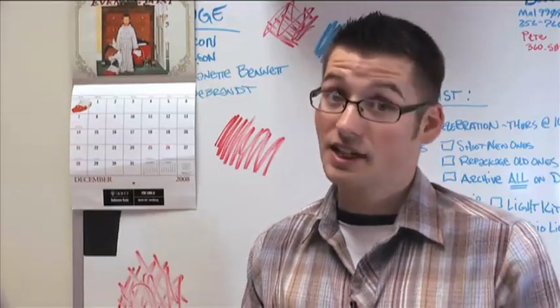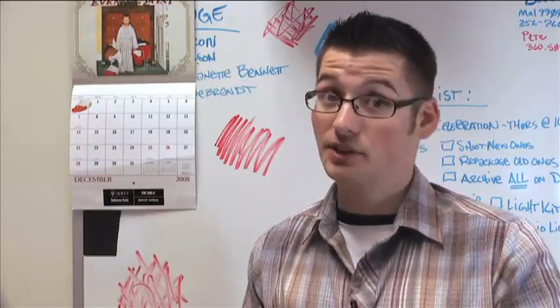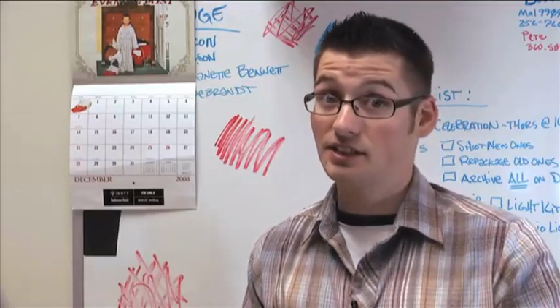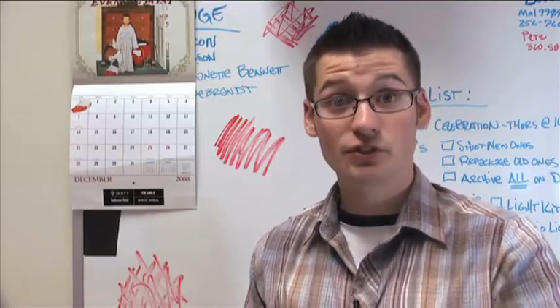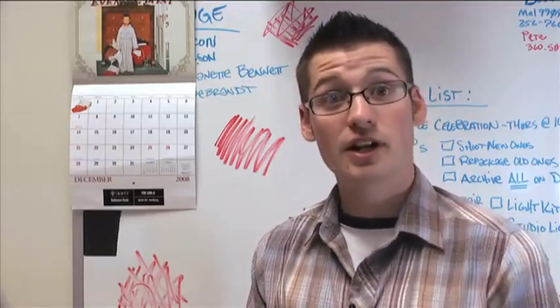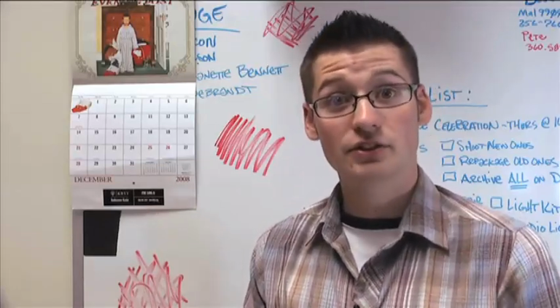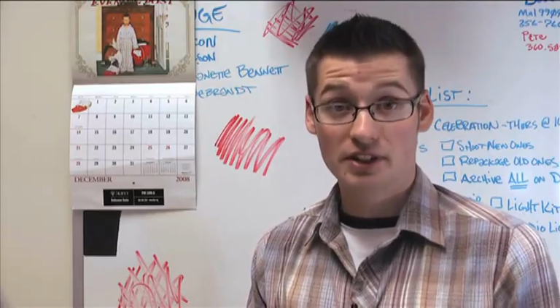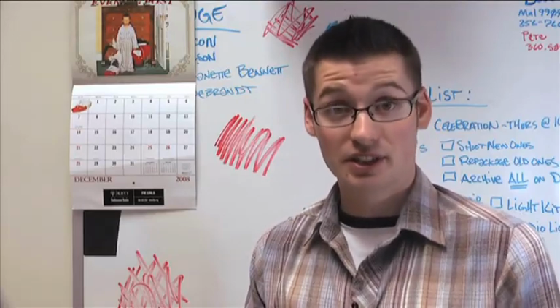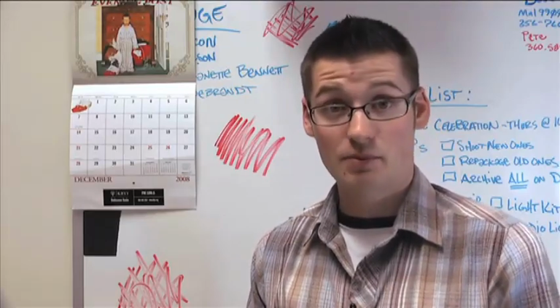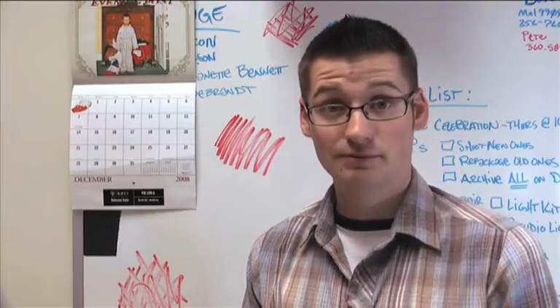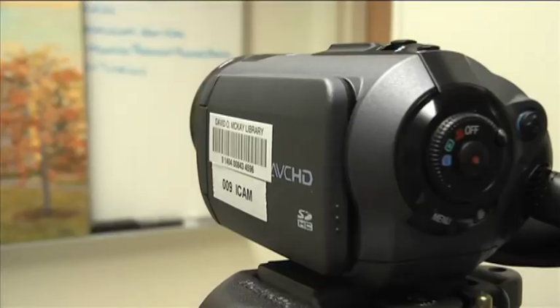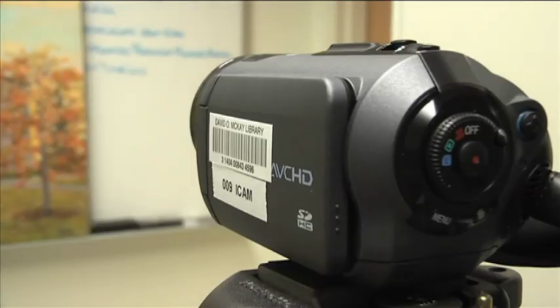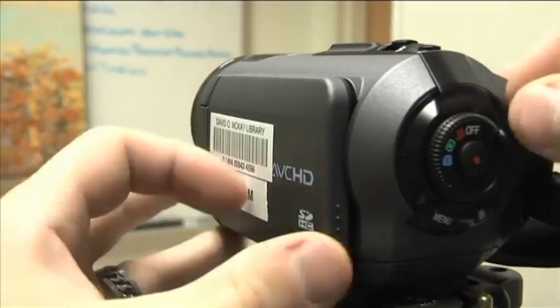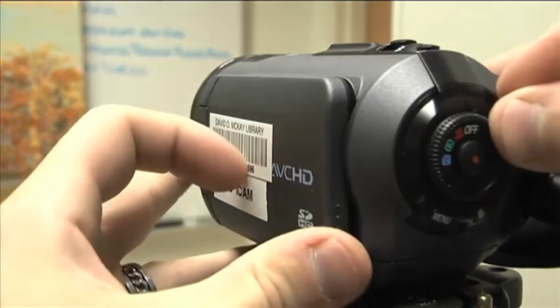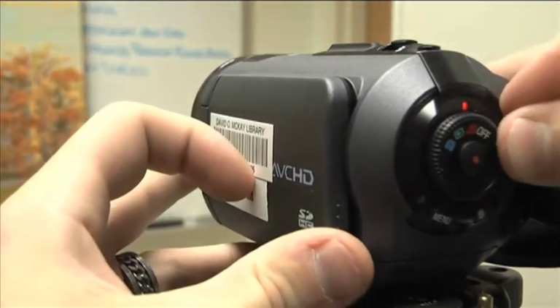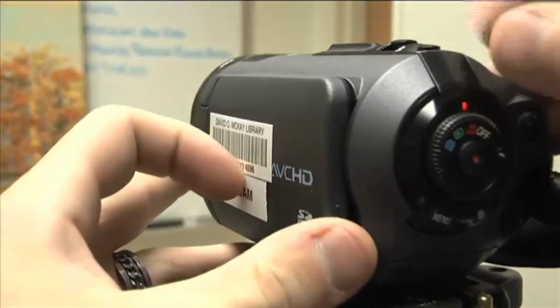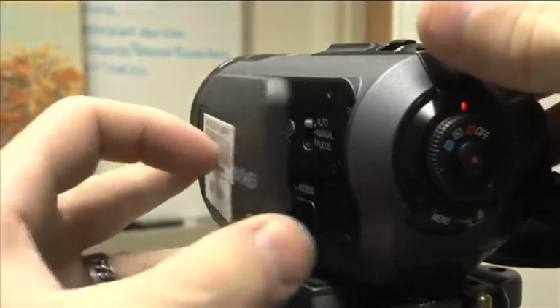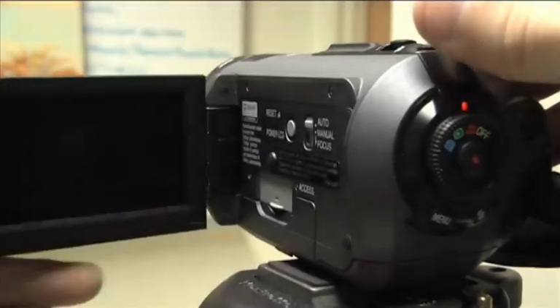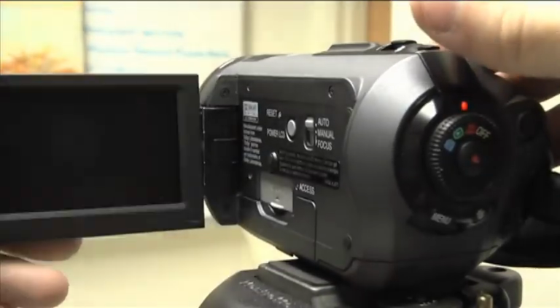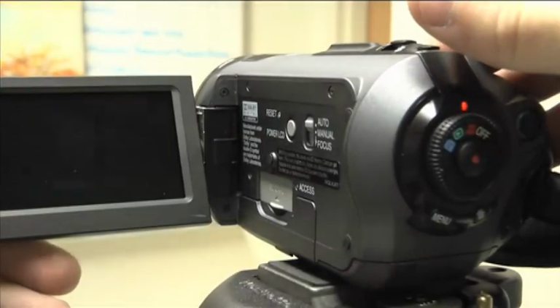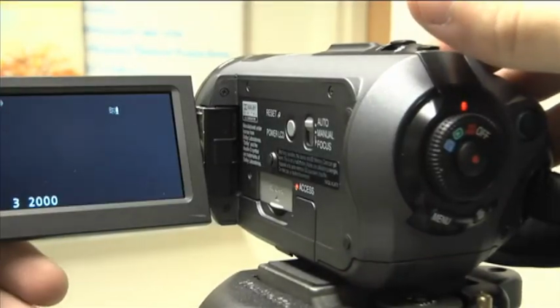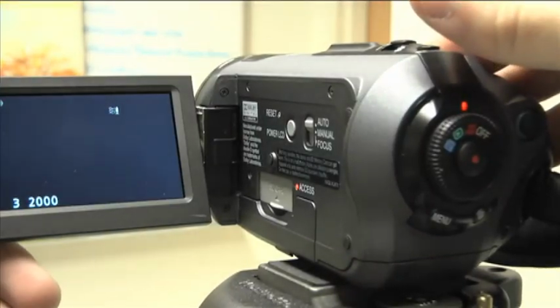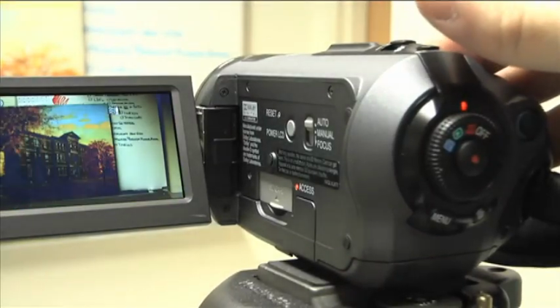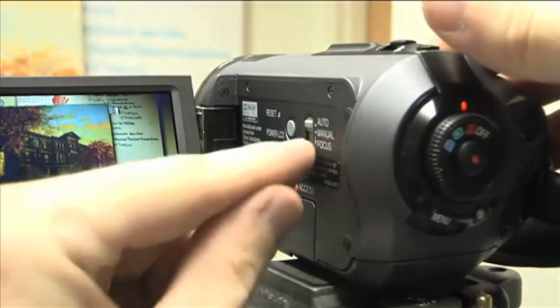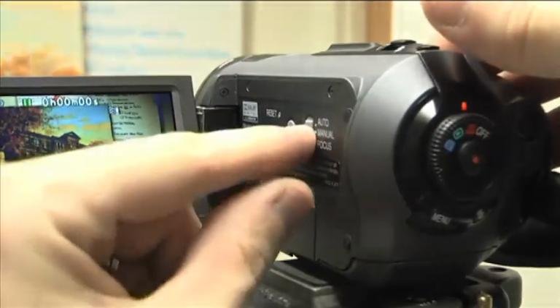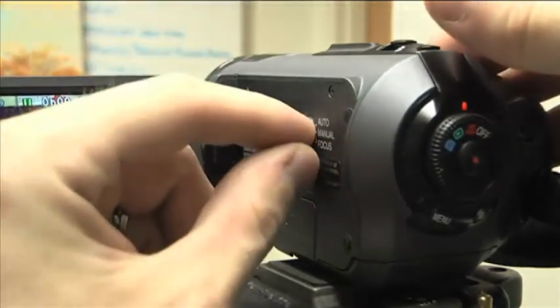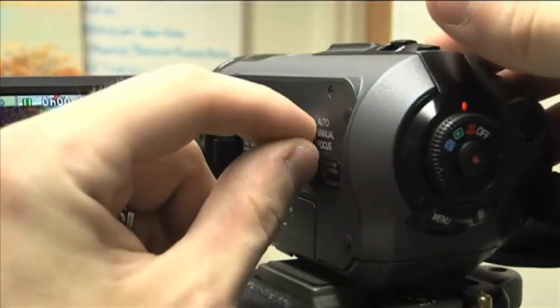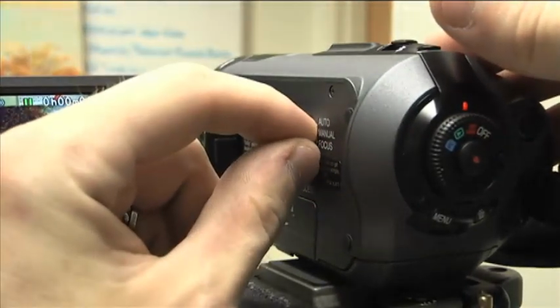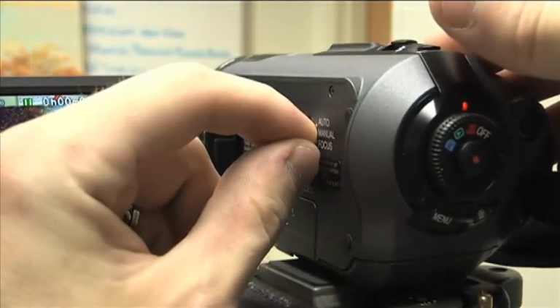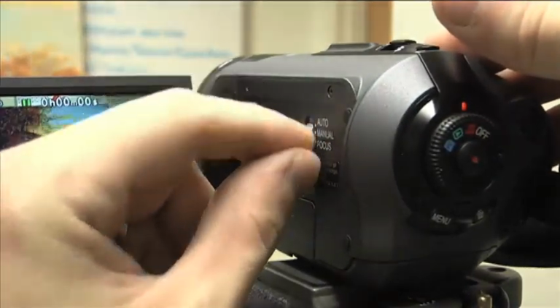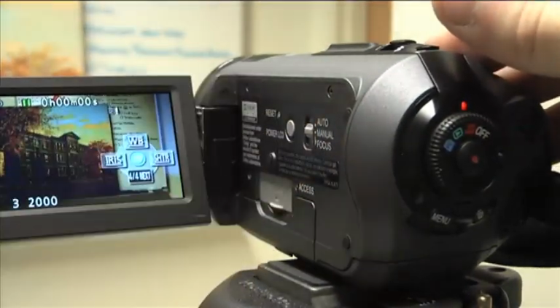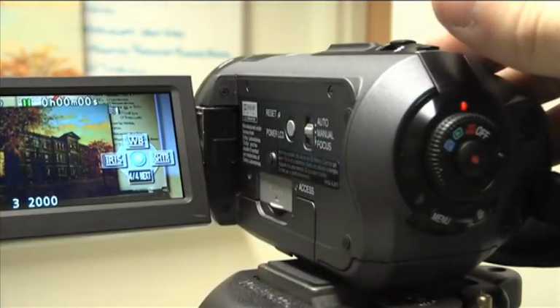It's actually really easy once you figure out how to use the menus in the camera. First thing we need to do is turn the camera on to record mode, open the LCD panel, and flip this little switch here to the middle where it says manual.